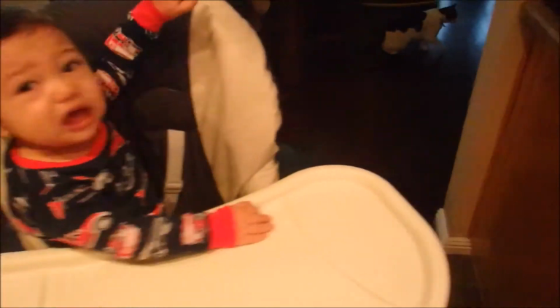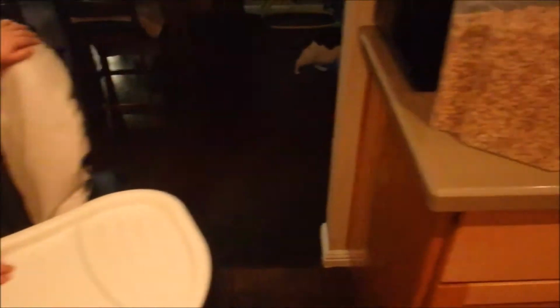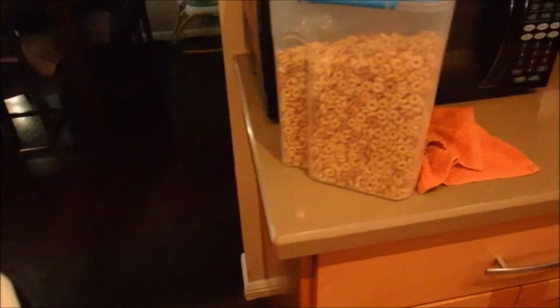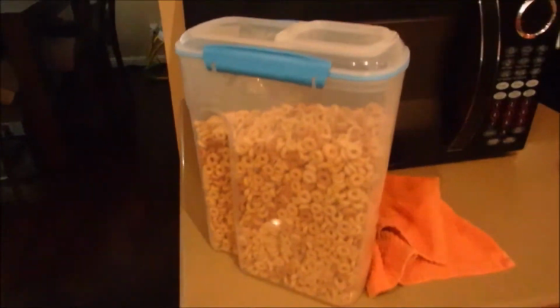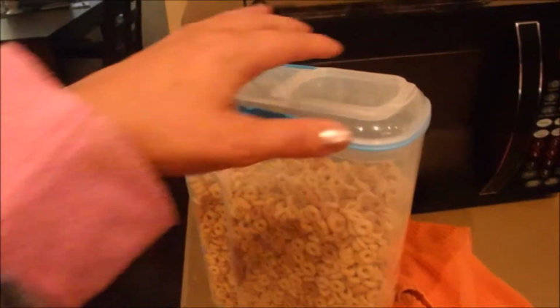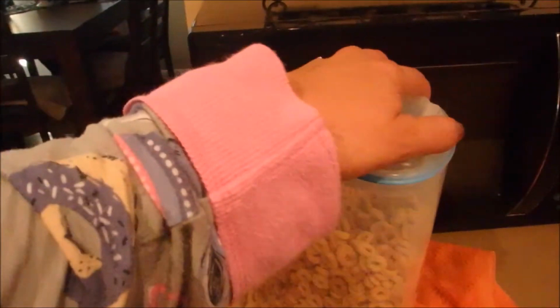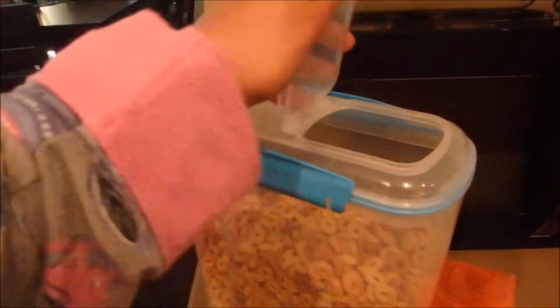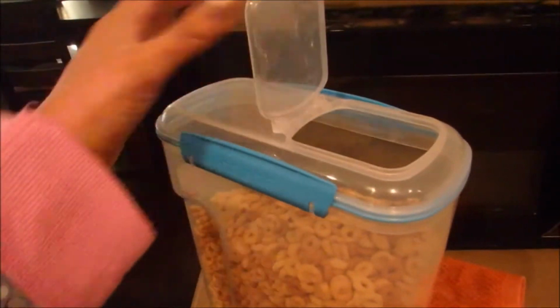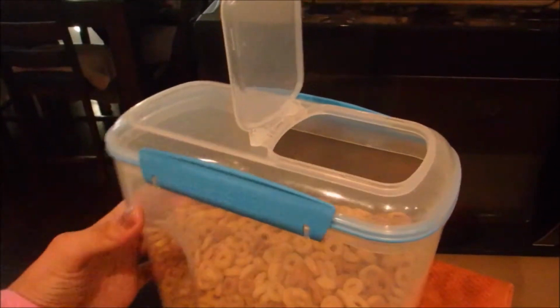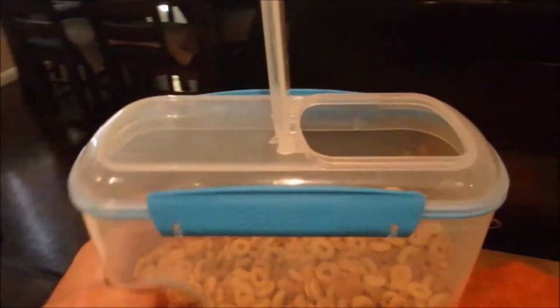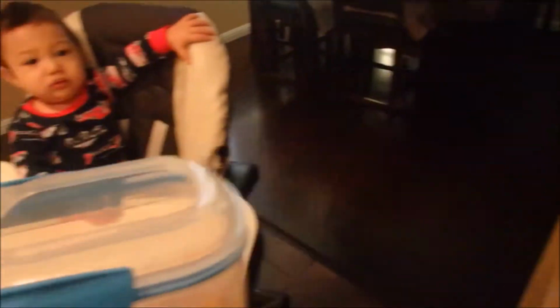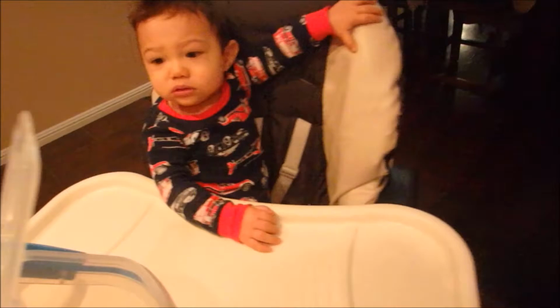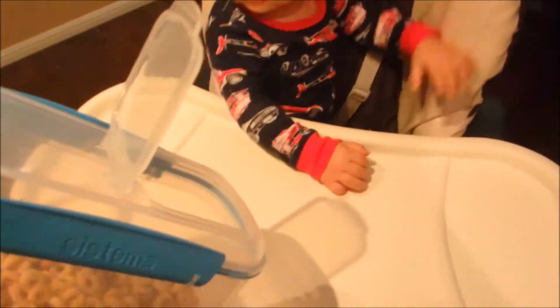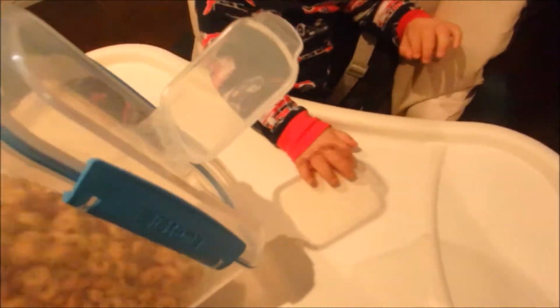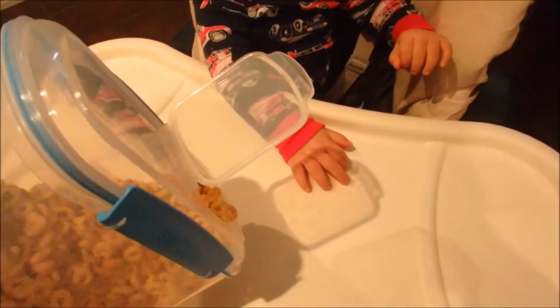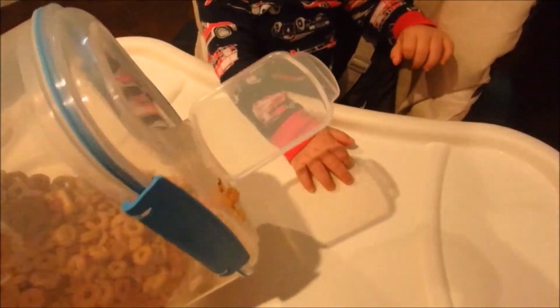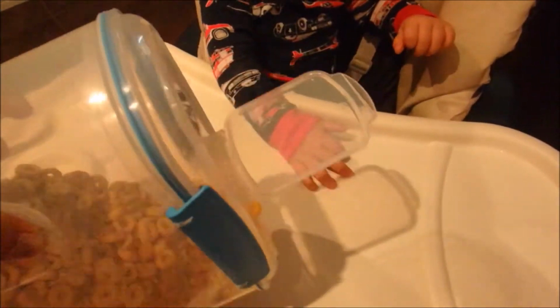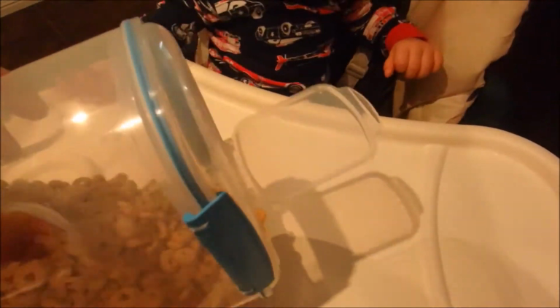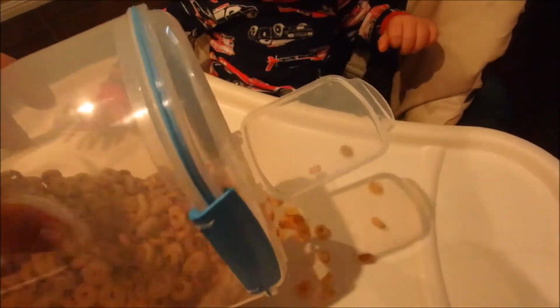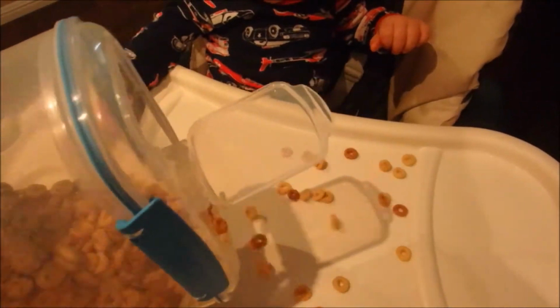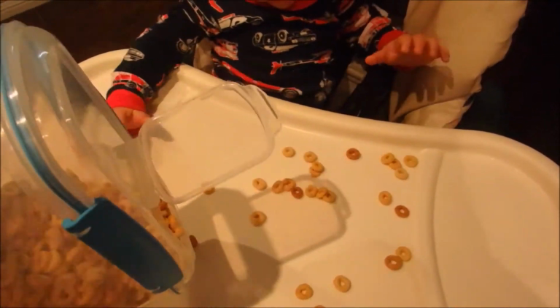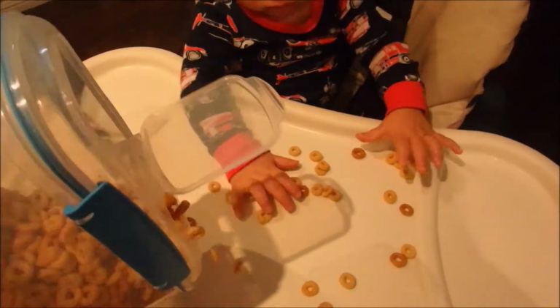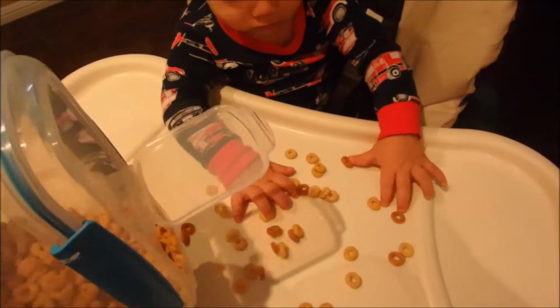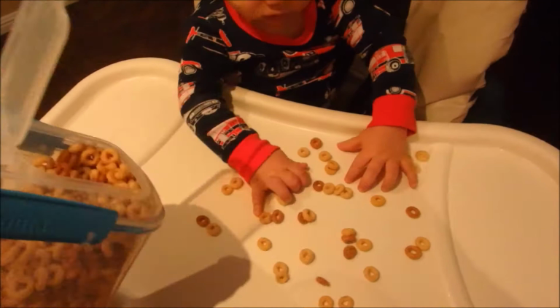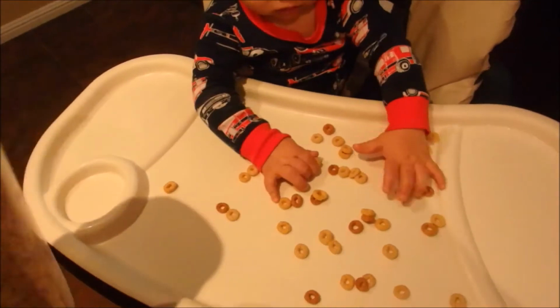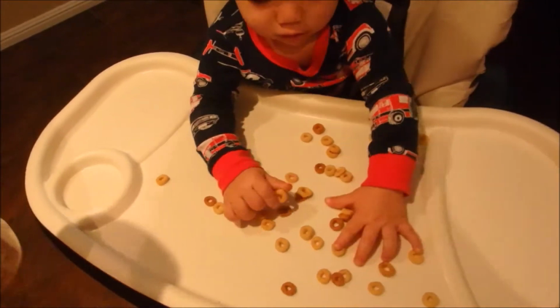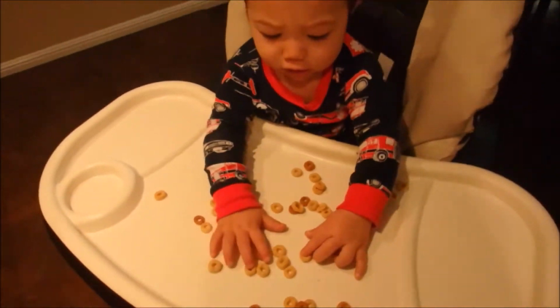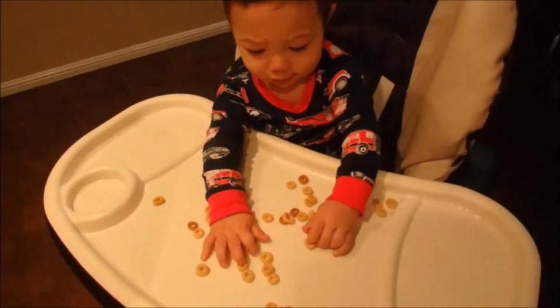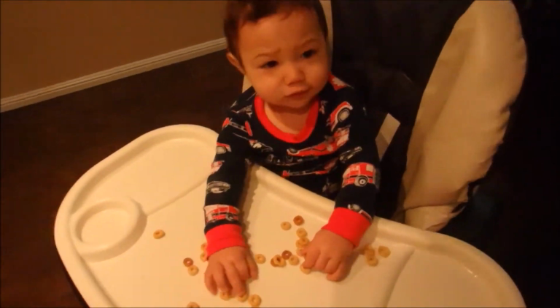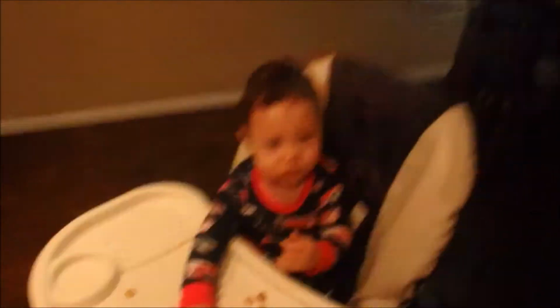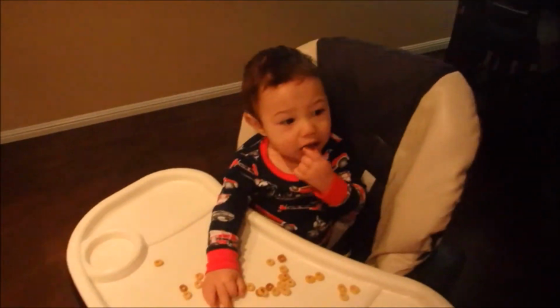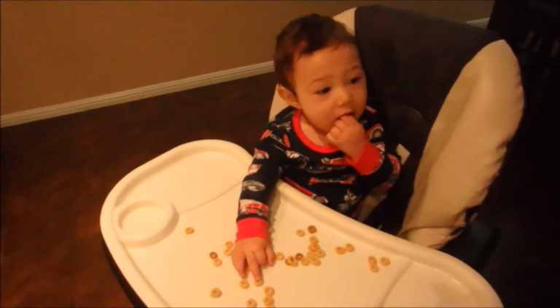The next thing we give him when he comes over to the kitchen is a couple of Cheerios. I just brought them out on his high chair so he can eat them while I put some of the dishes away that were washed last night, and he just eats that.